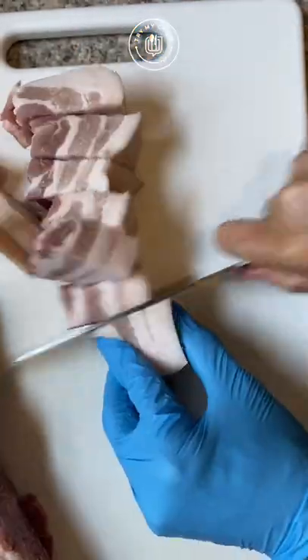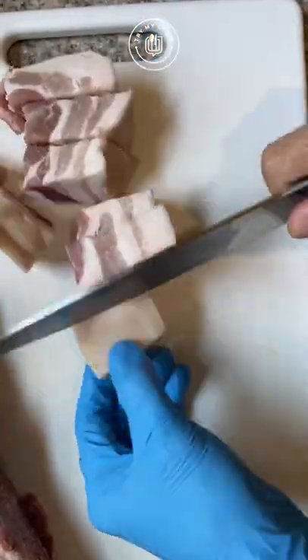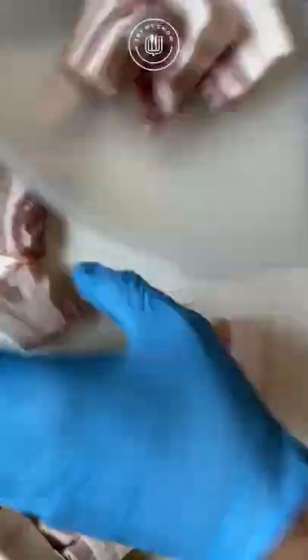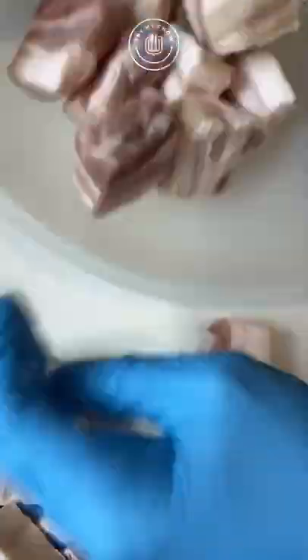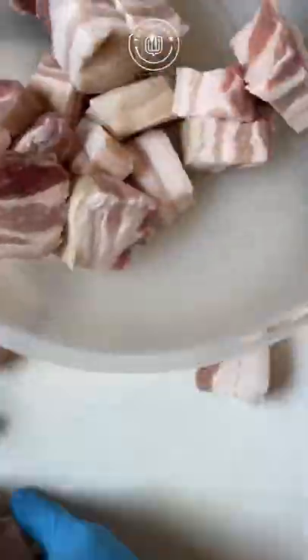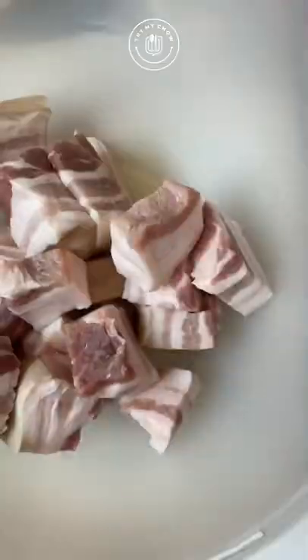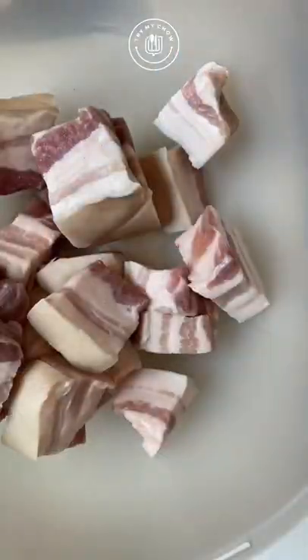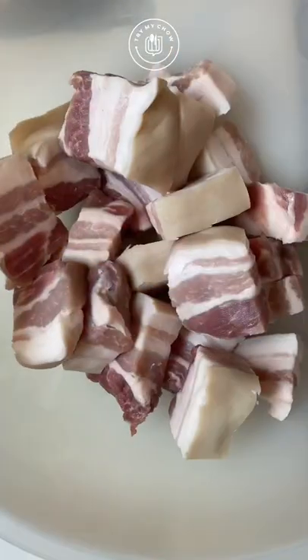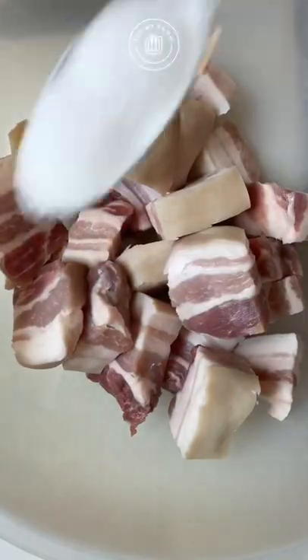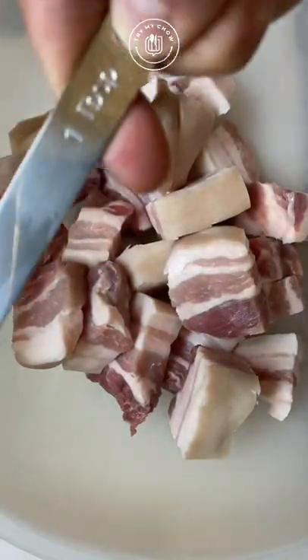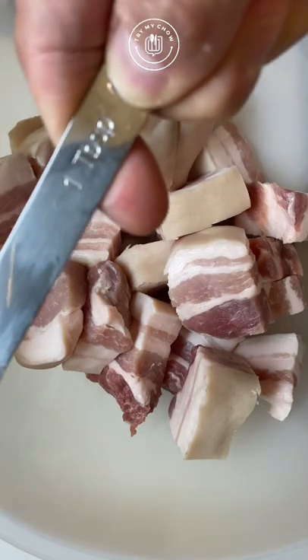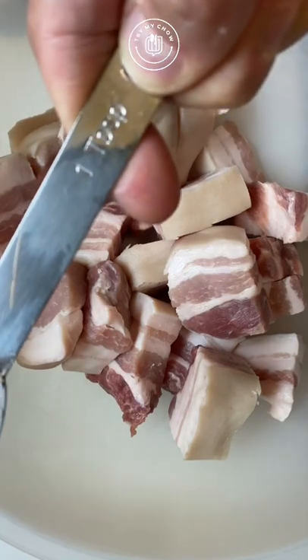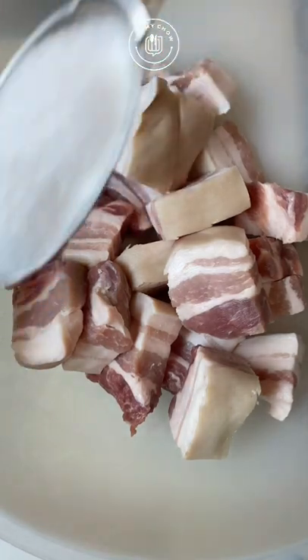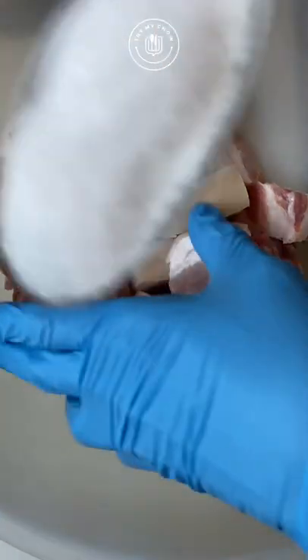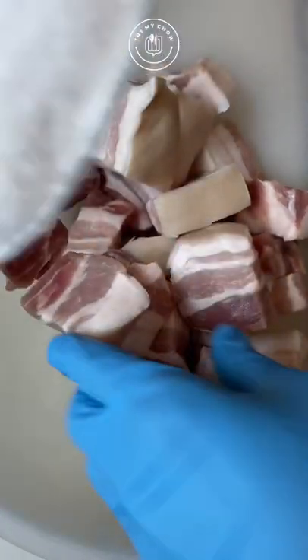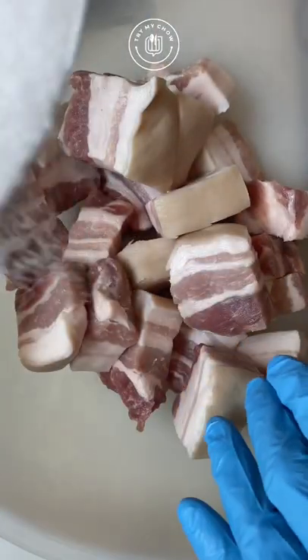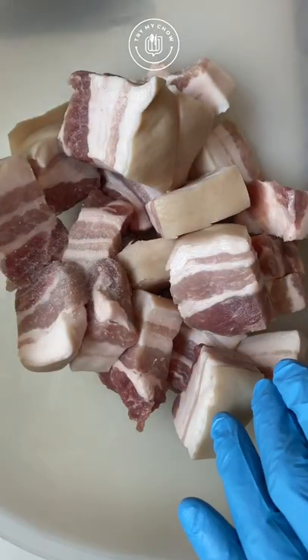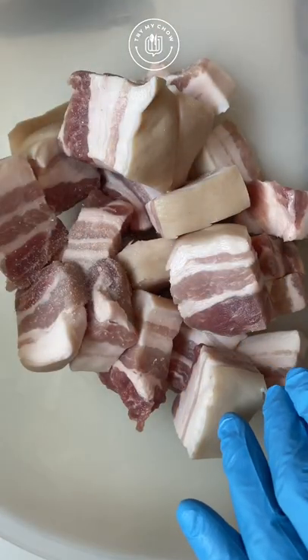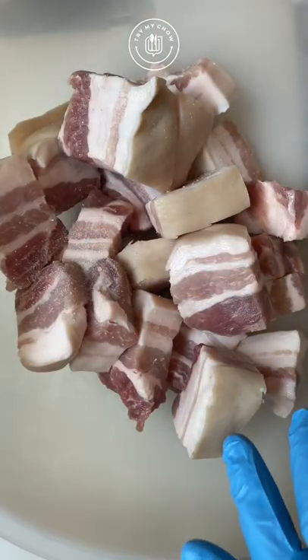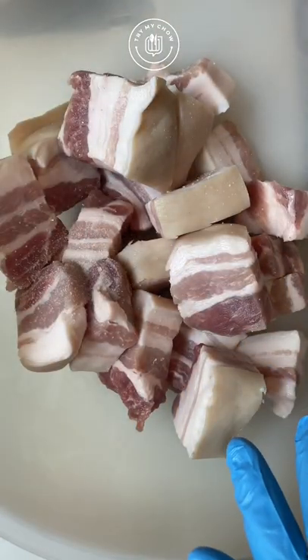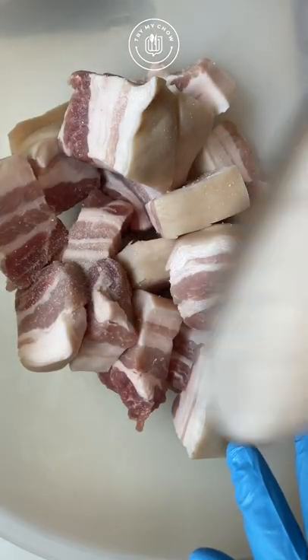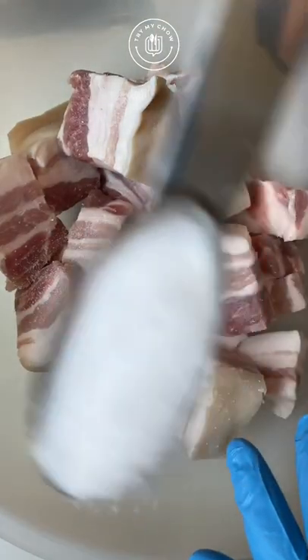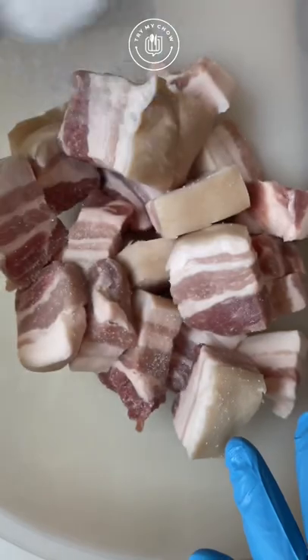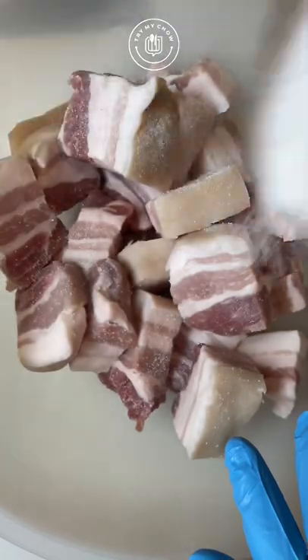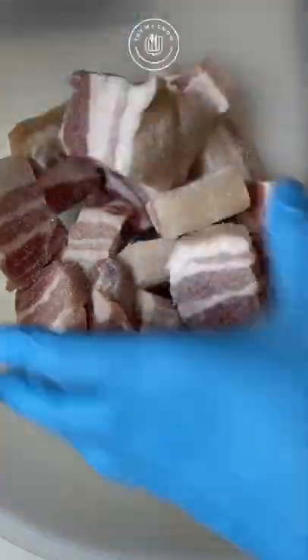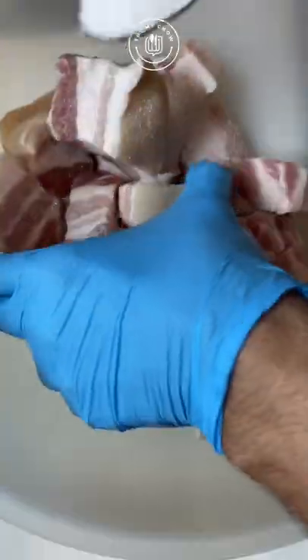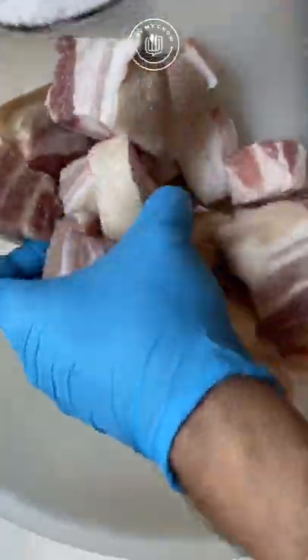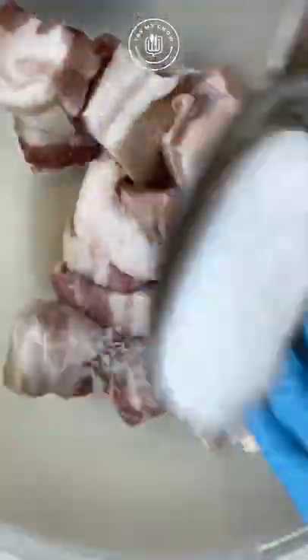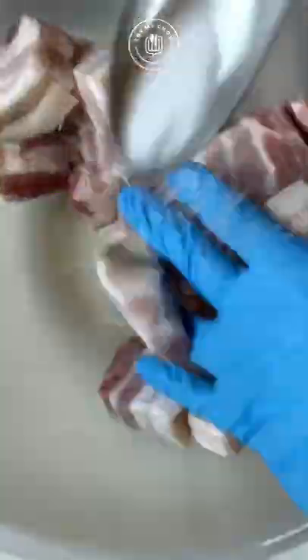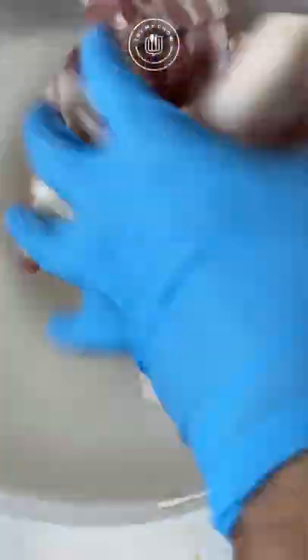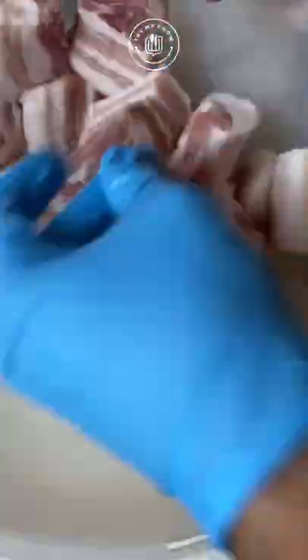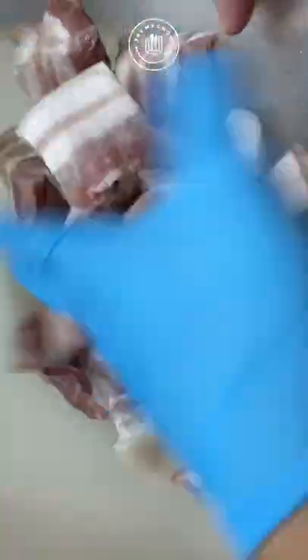If you'd like your cracklins to be a bit saltier, add one tablespoon of salt. If you don't like extra salt, add half a tablespoon of salt instead. Remember that you can always add more salt after they're done if you end up changing your mind.